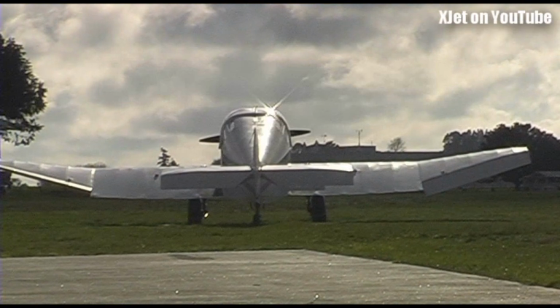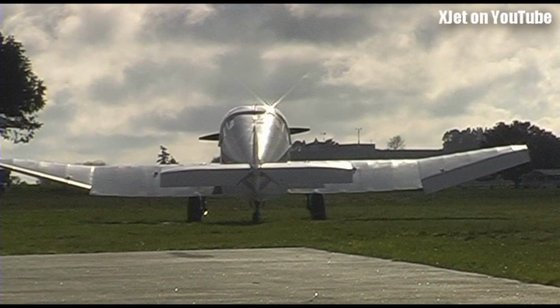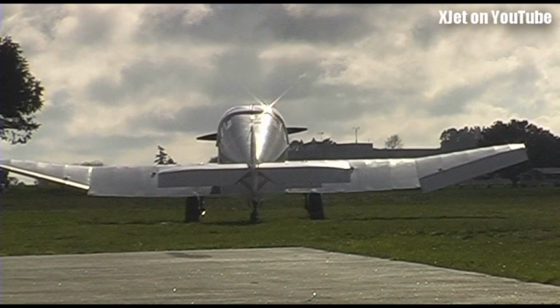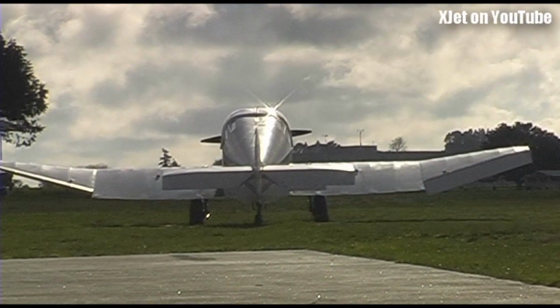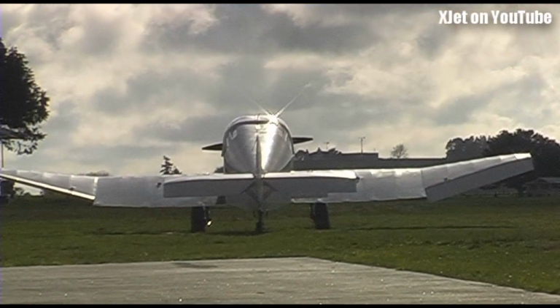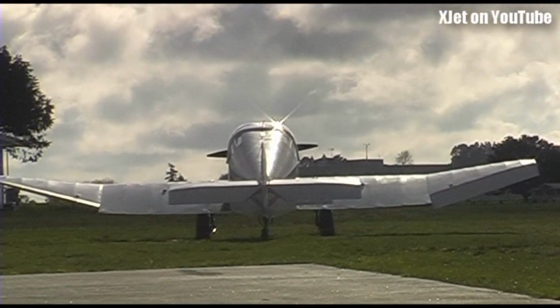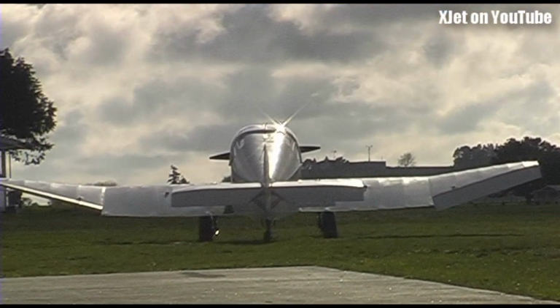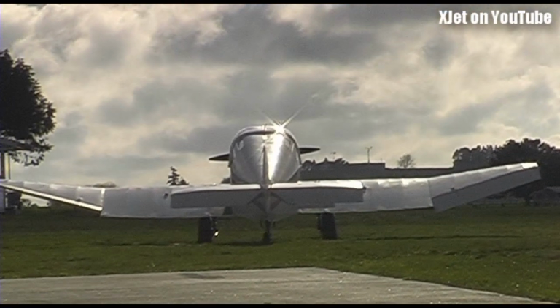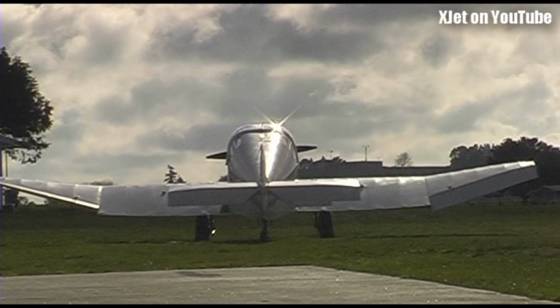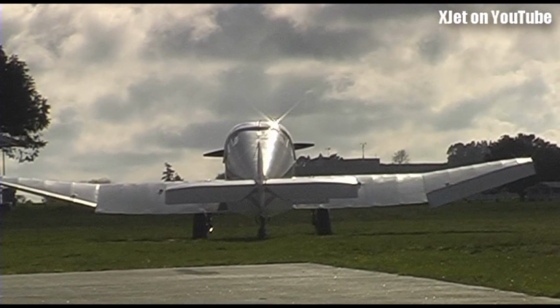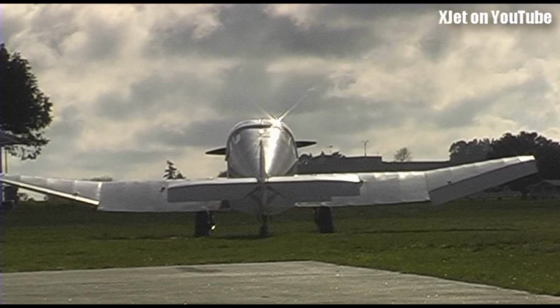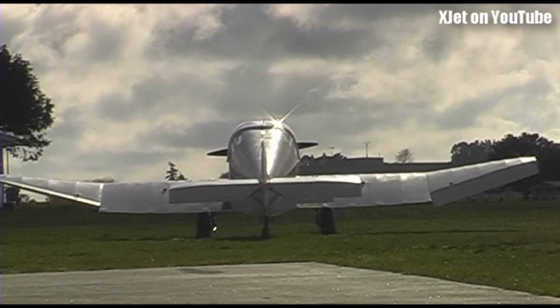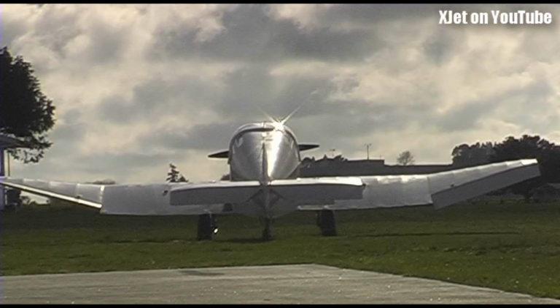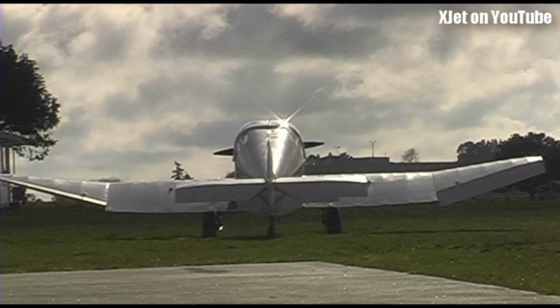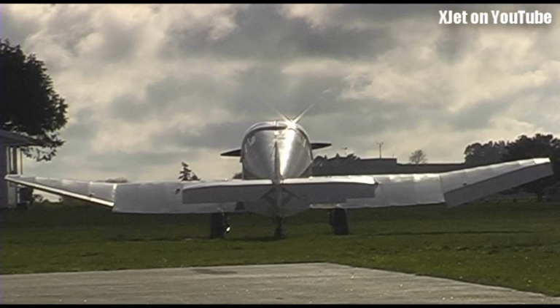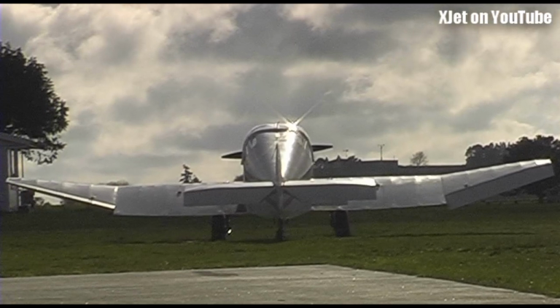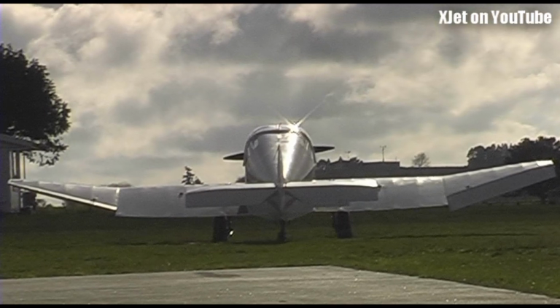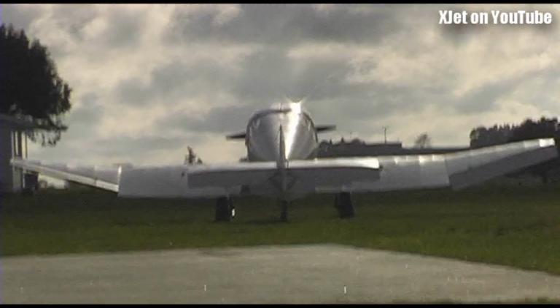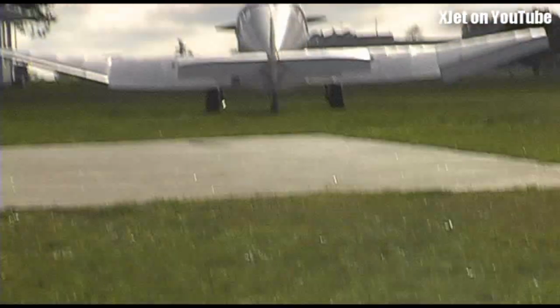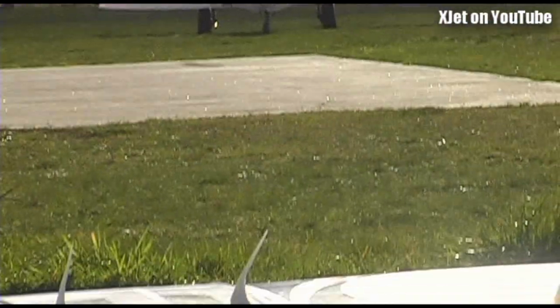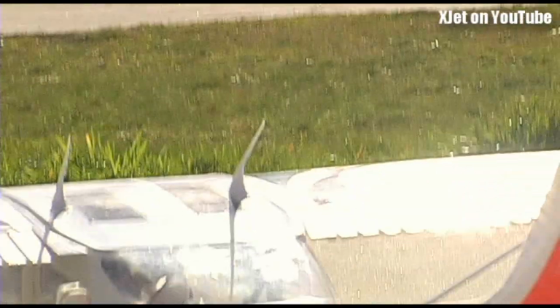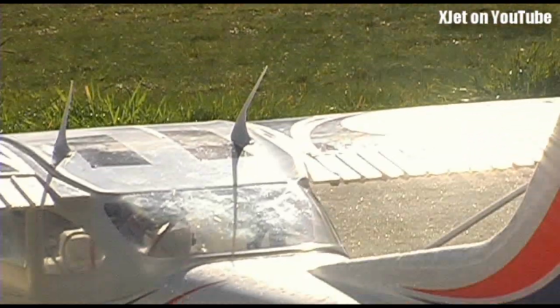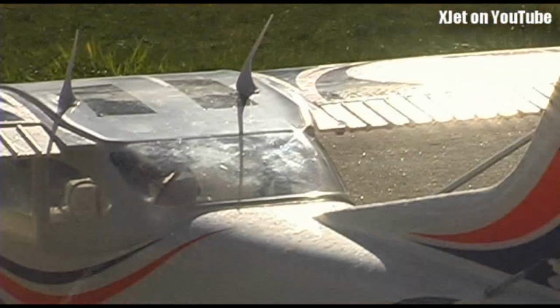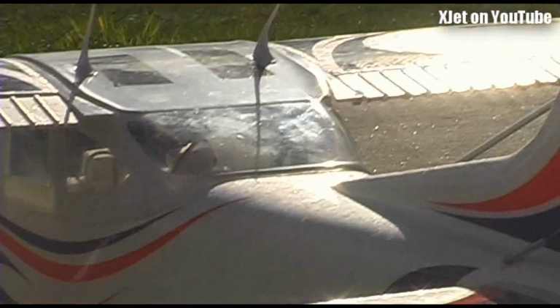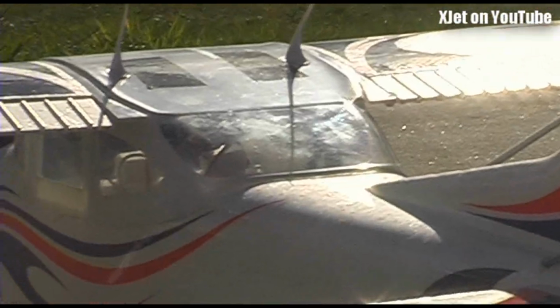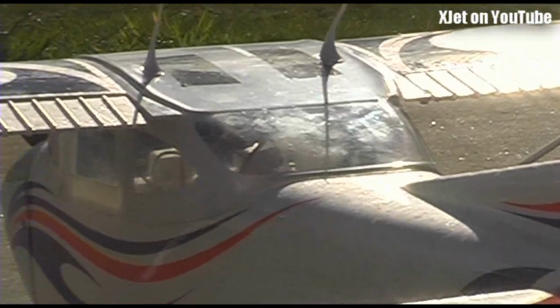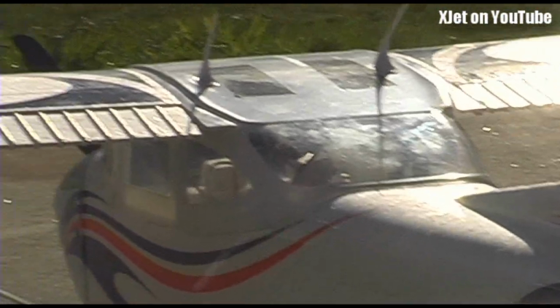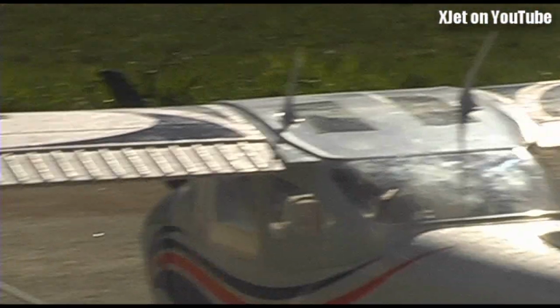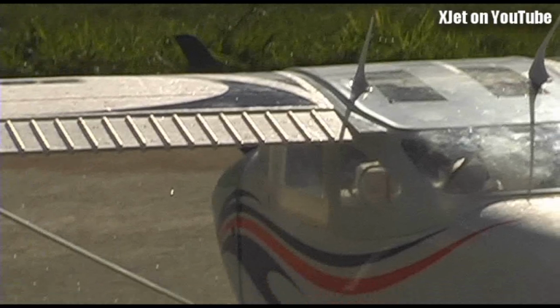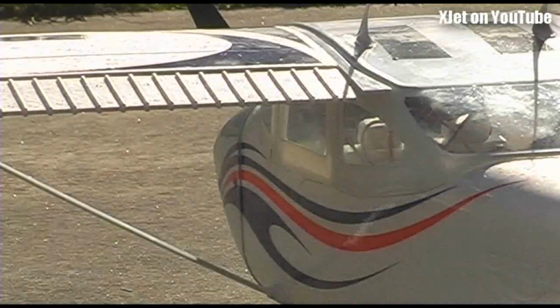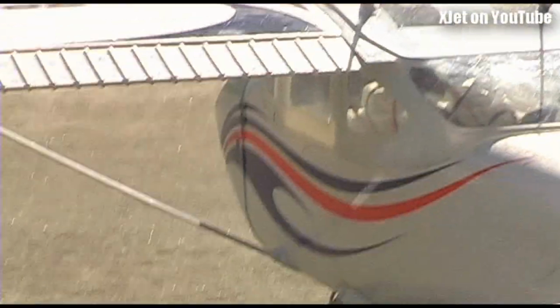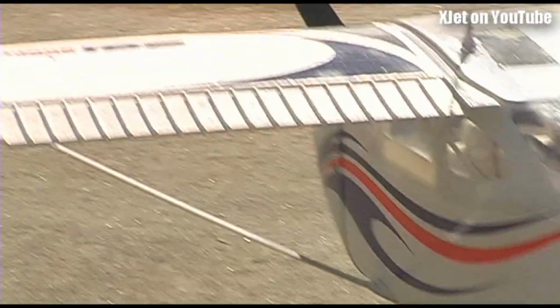It's time for the XJets RC Plane of the Week, and this week we're going to be looking at the HobbyKing Cessna 182 Skylane.